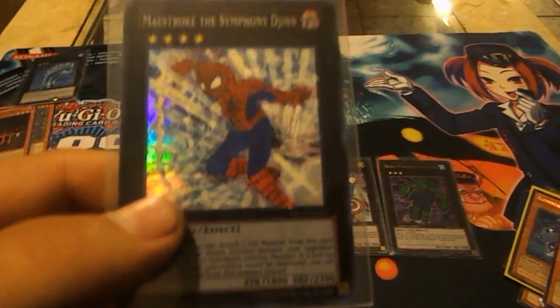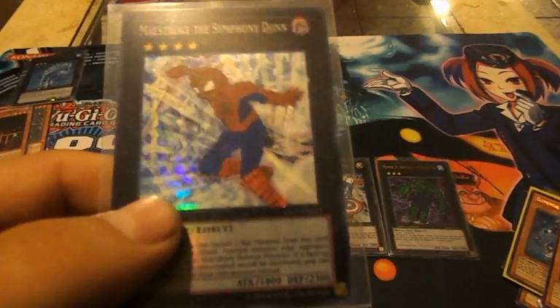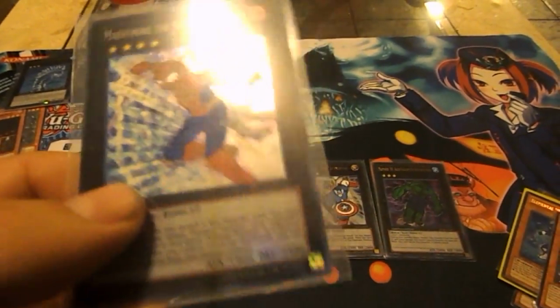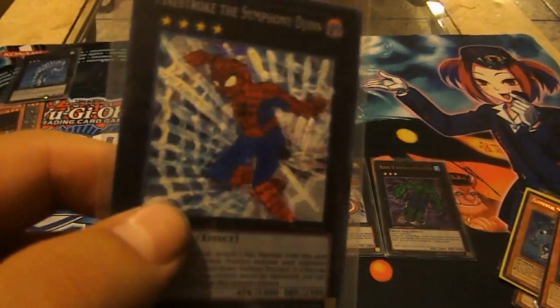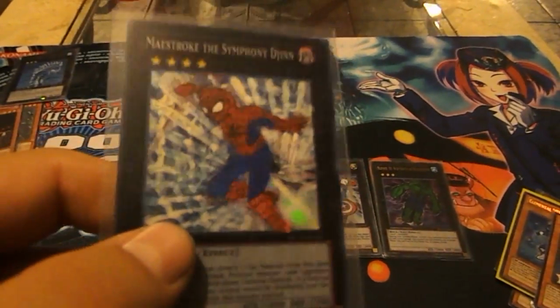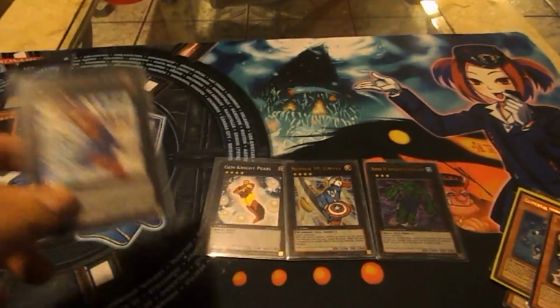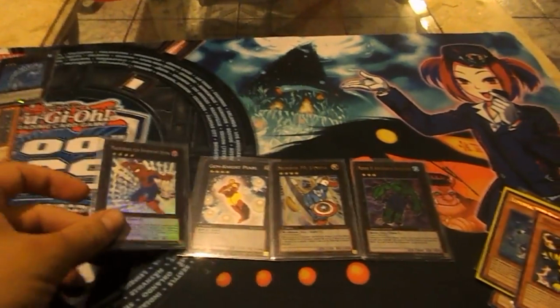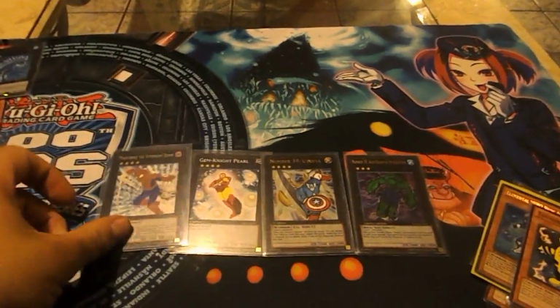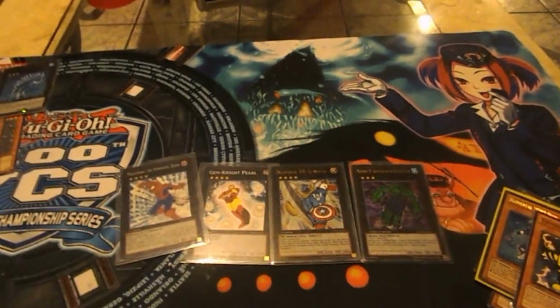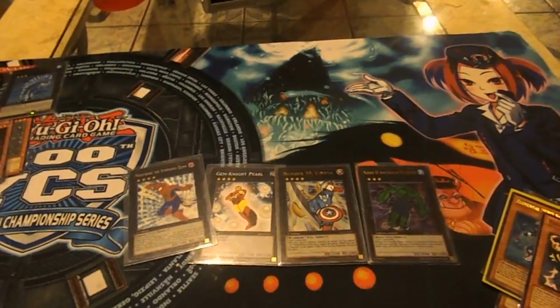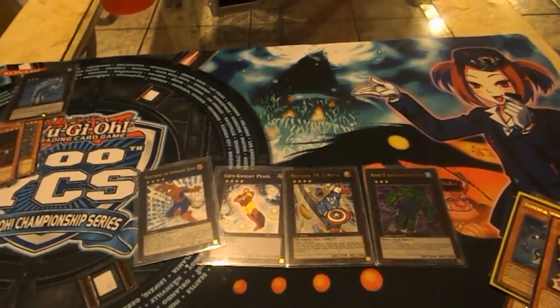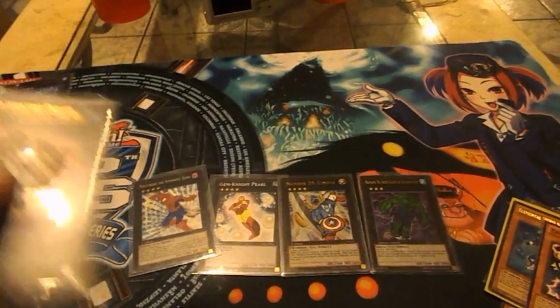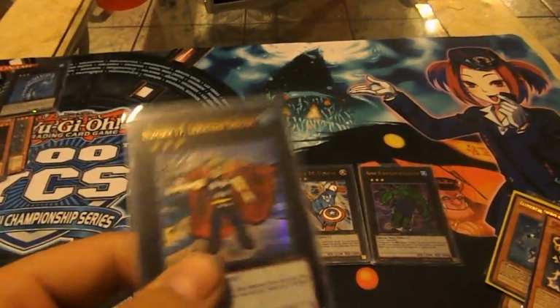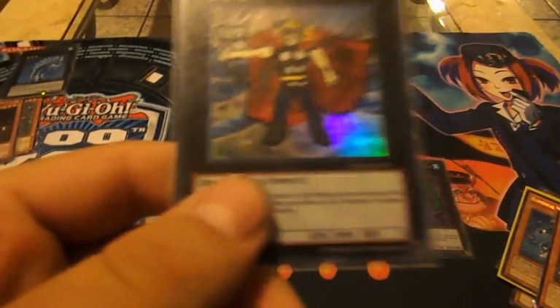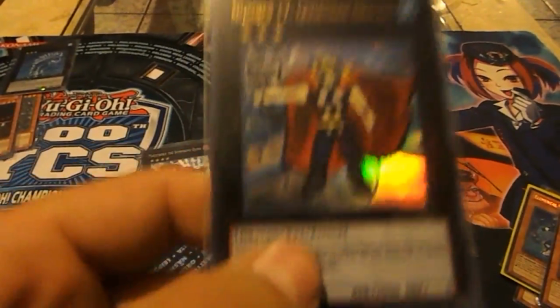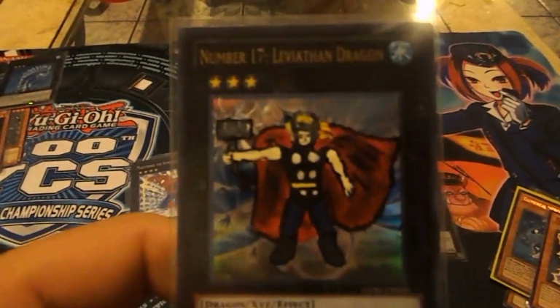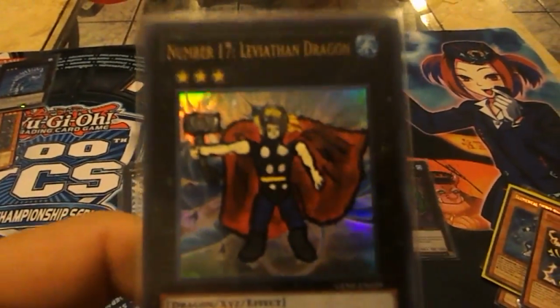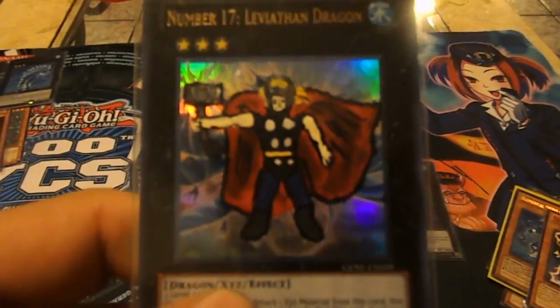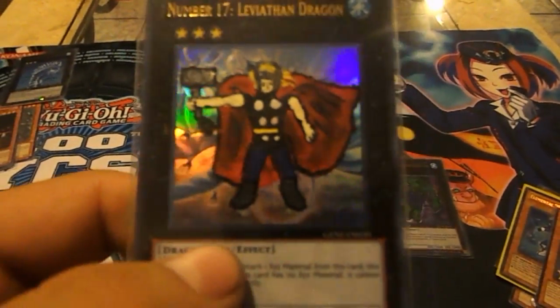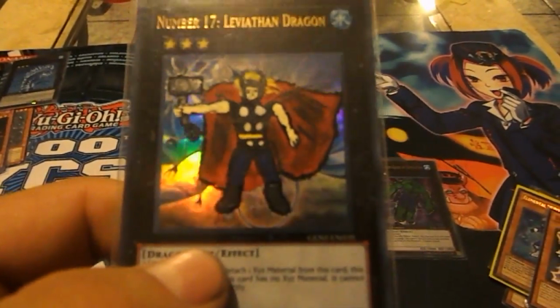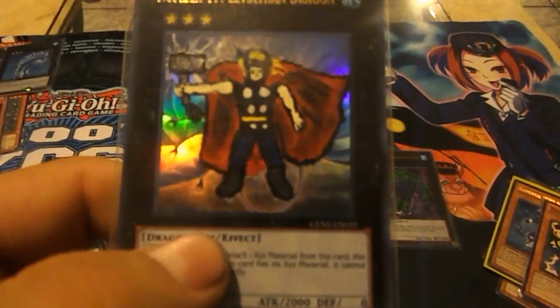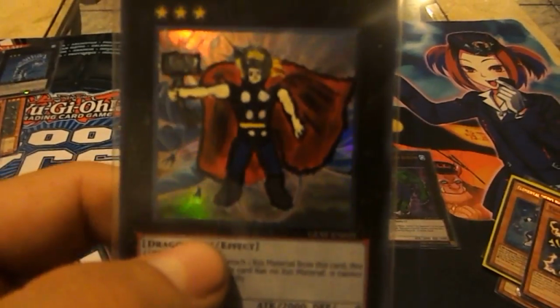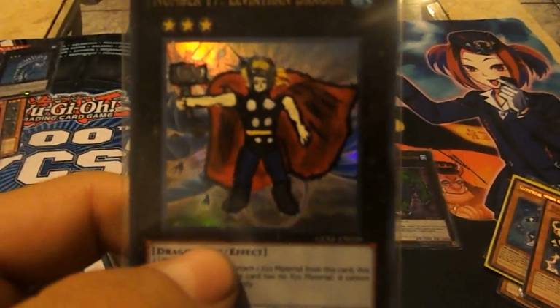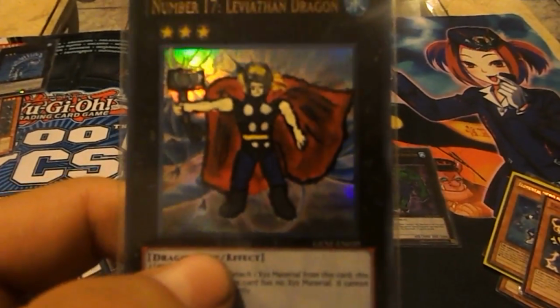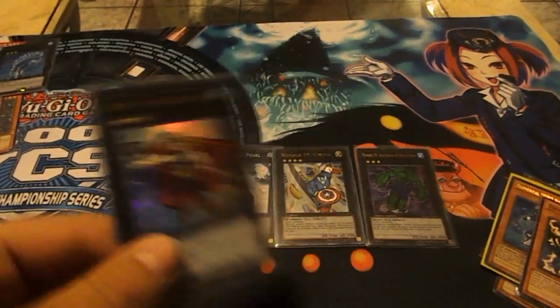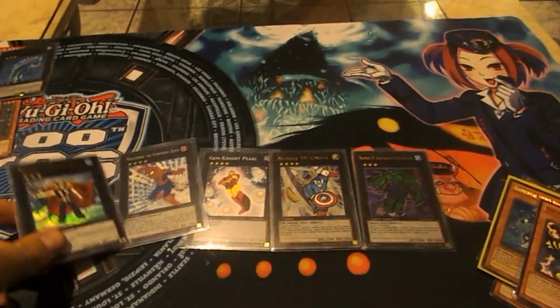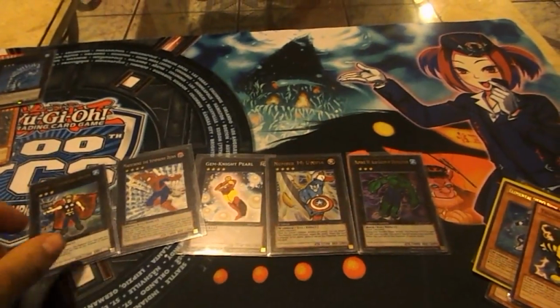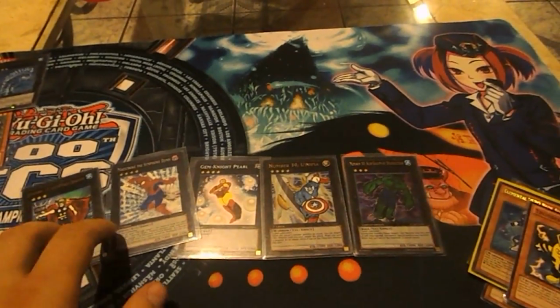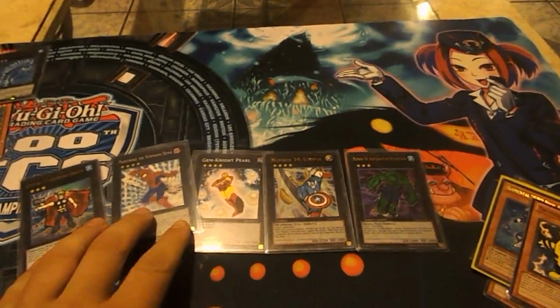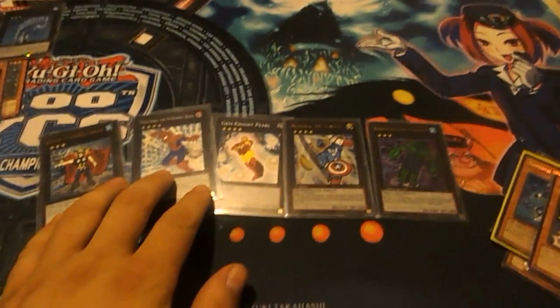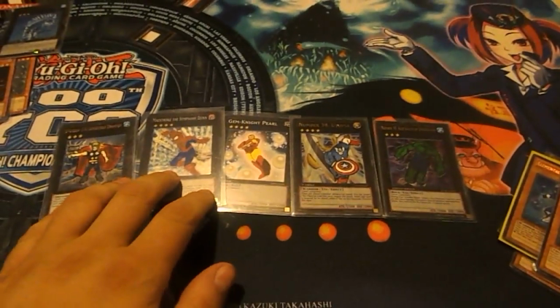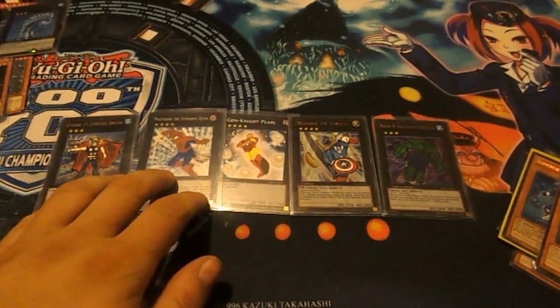I didn't want to do Hawkeye or Black Widow, so I stuck with them. And then finally Leviathan Dragon as Thor — she's kind of complicated but I worked it through. That's just one set I'm selling on eBay. They're really cool.